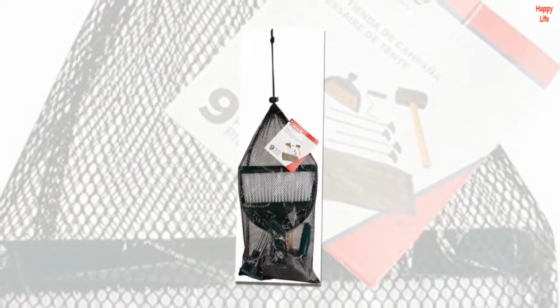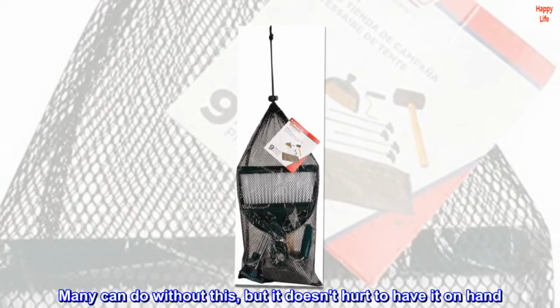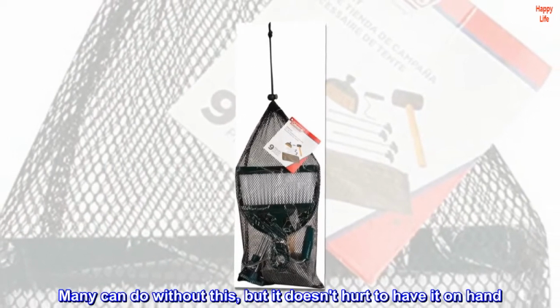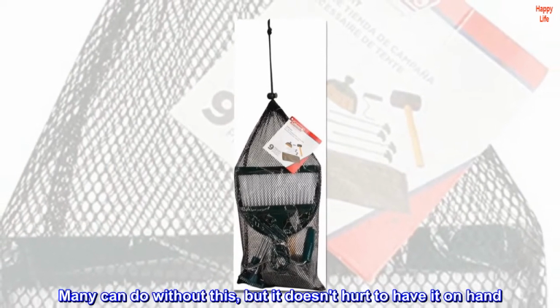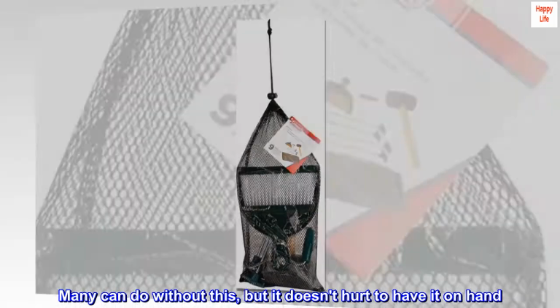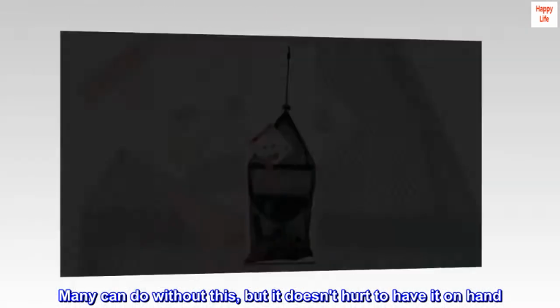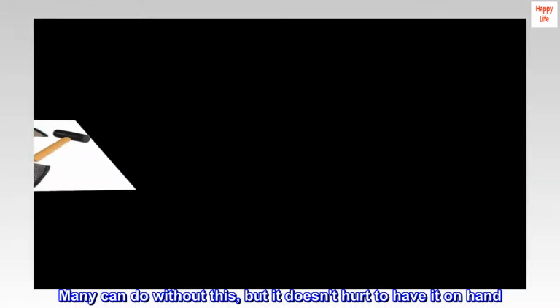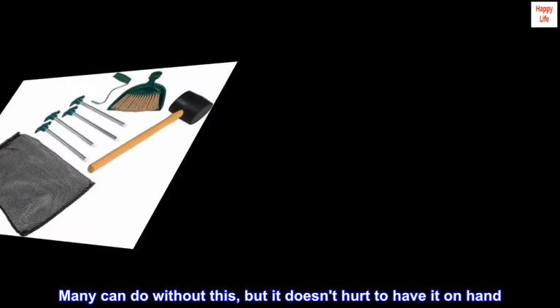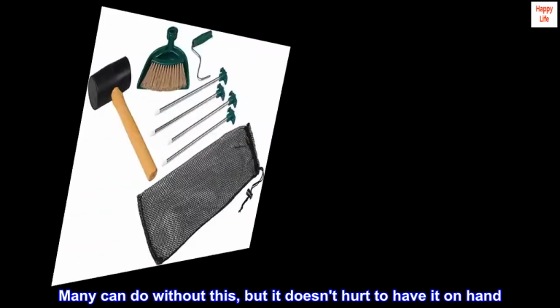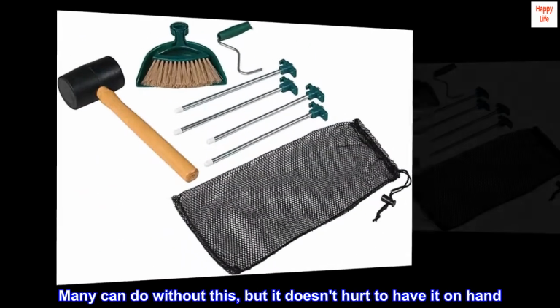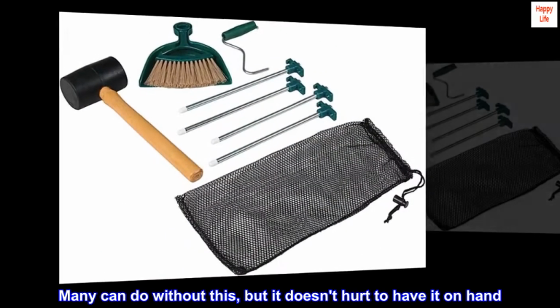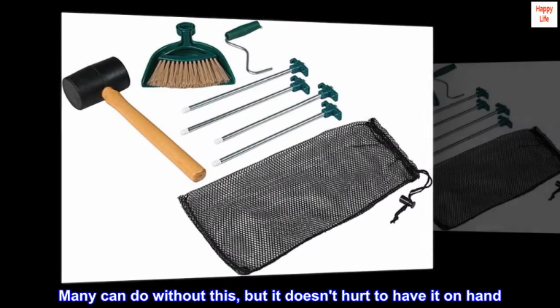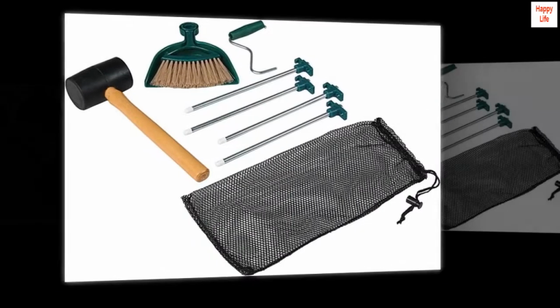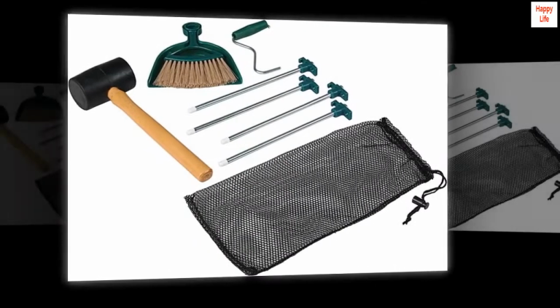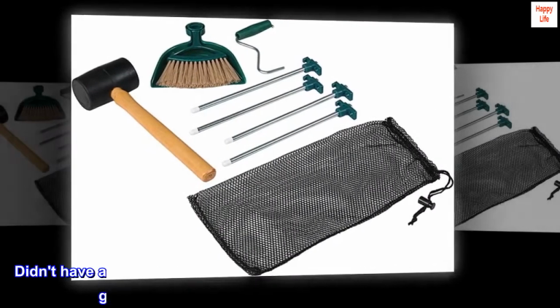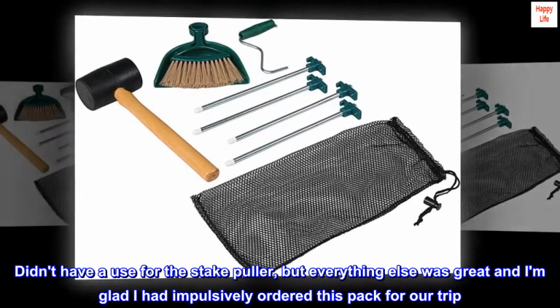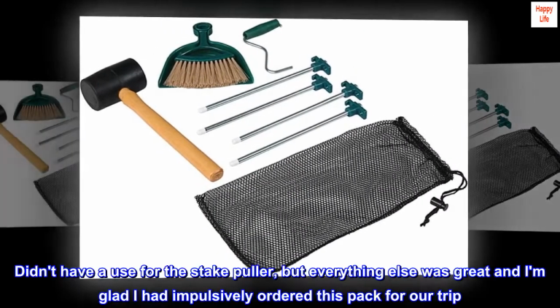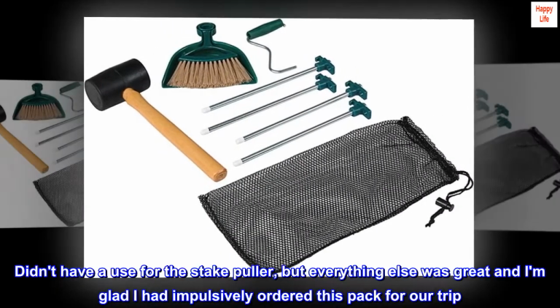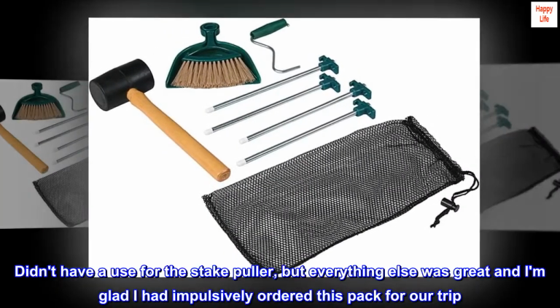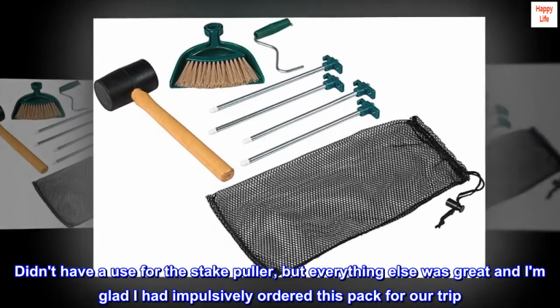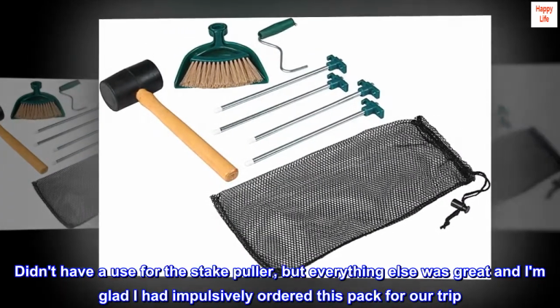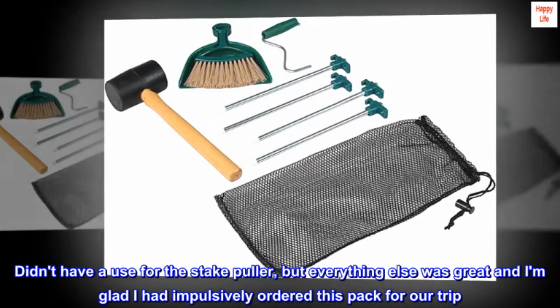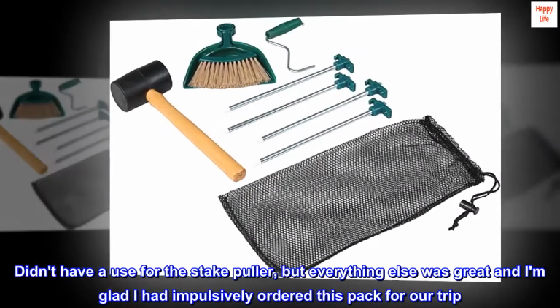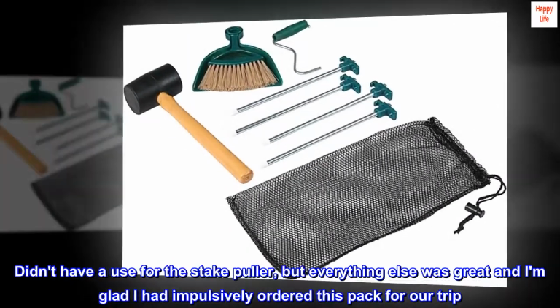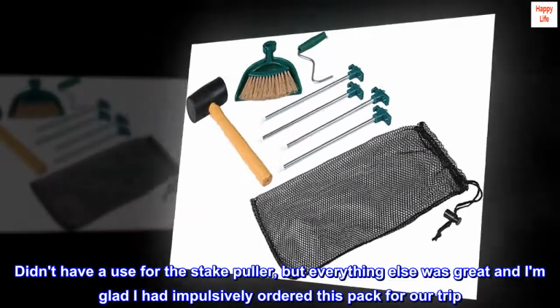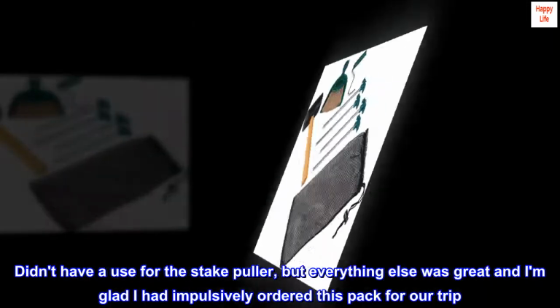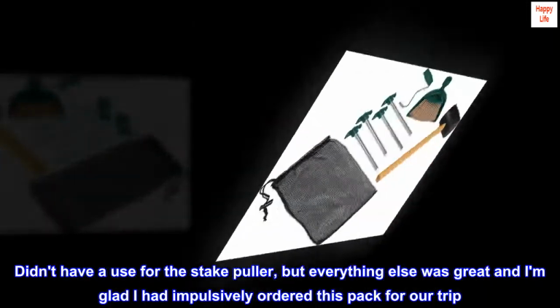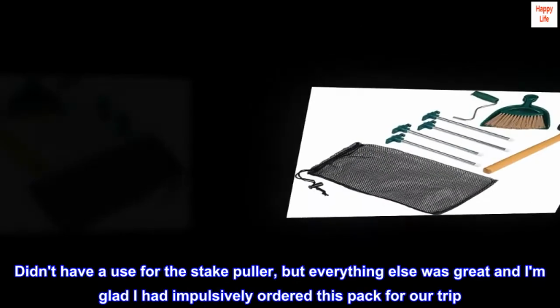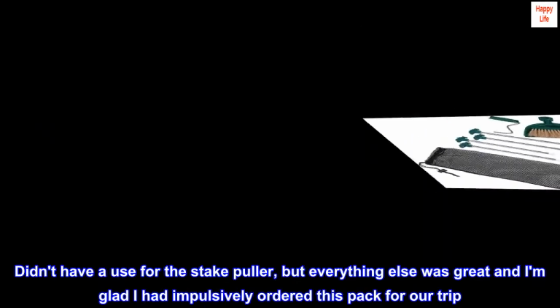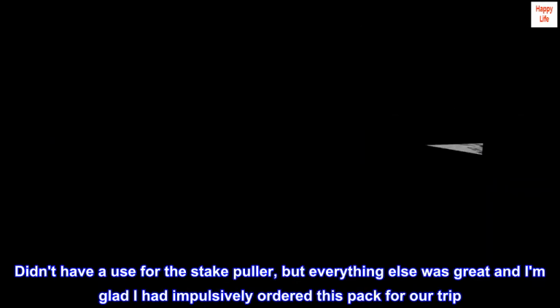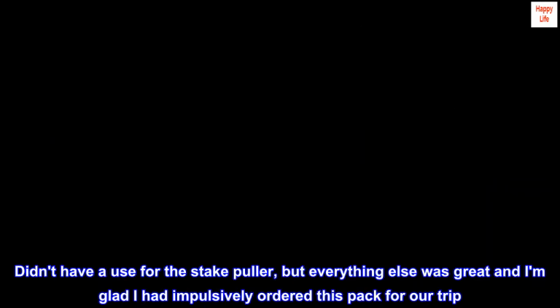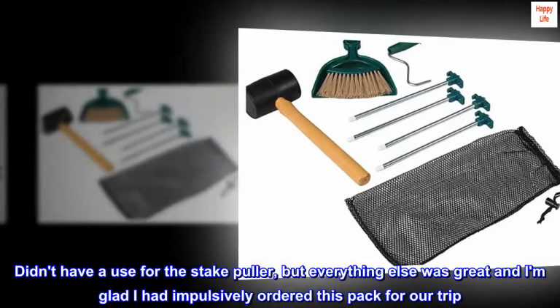Many can do without this, but it doesn't hurt to have it on hand. Didn't have a use for the stake puller, but everything else was great and I am glad I had impulsively ordered this pack for our trip.